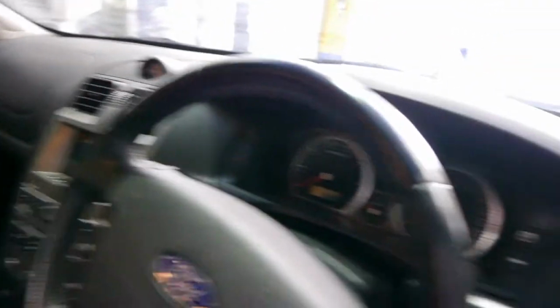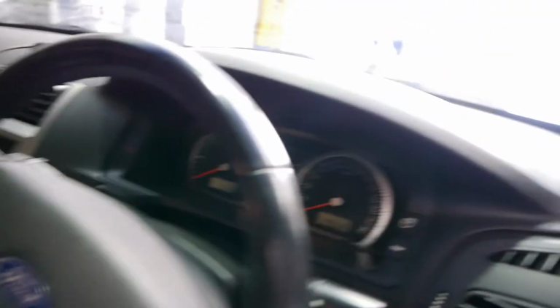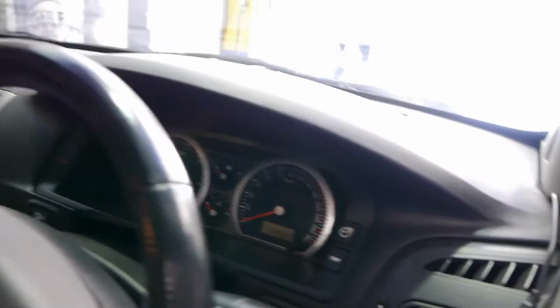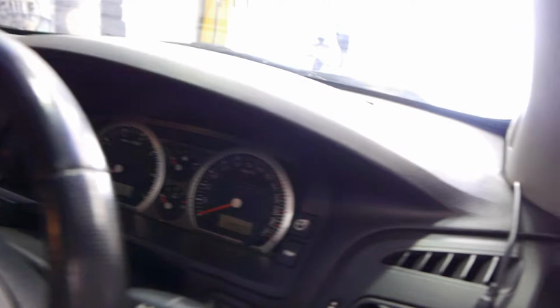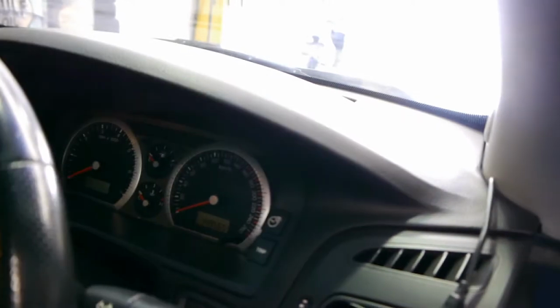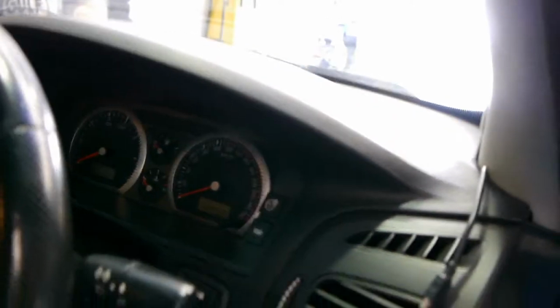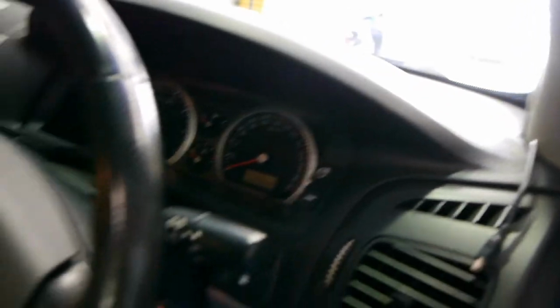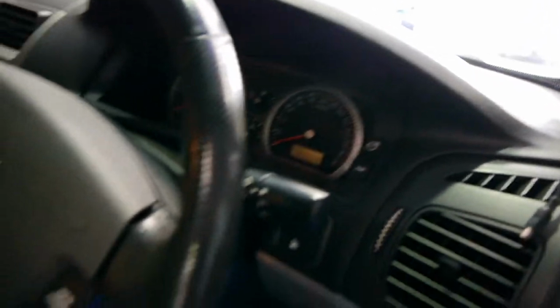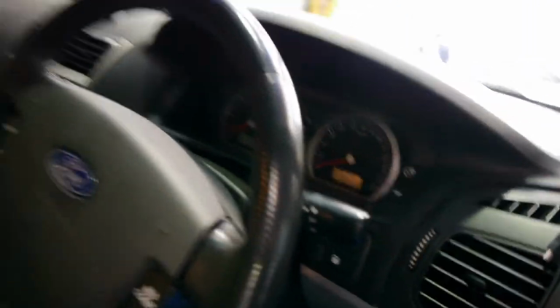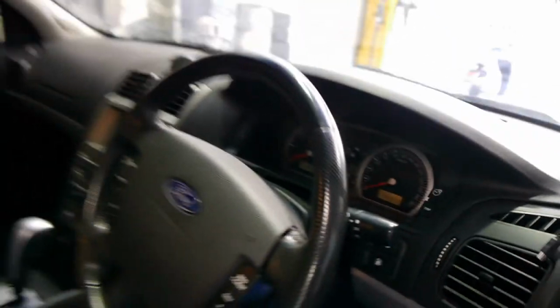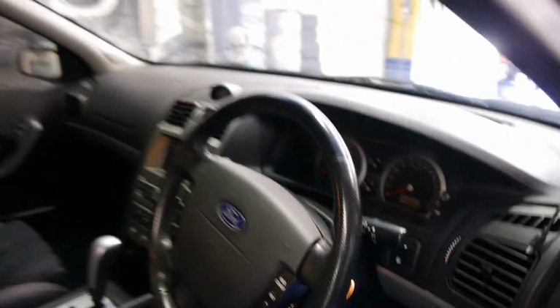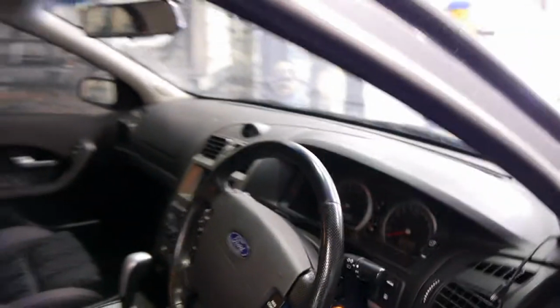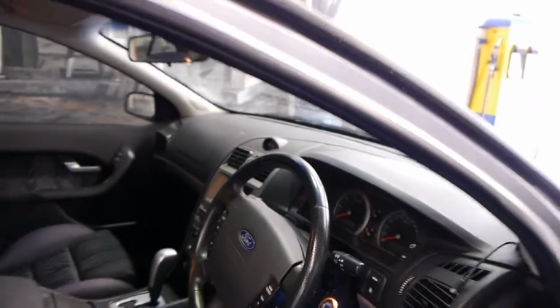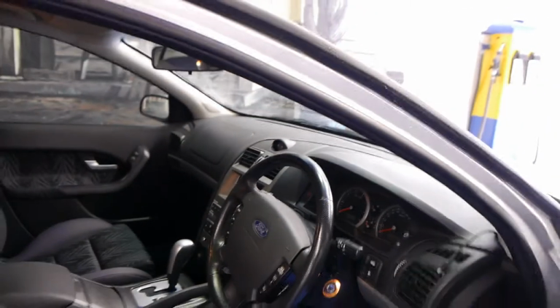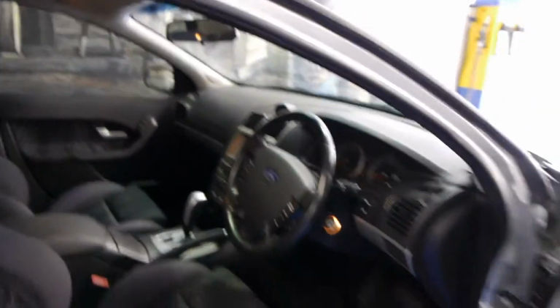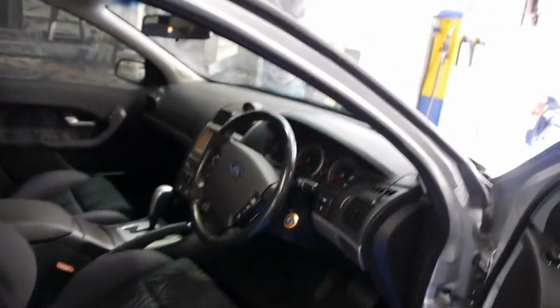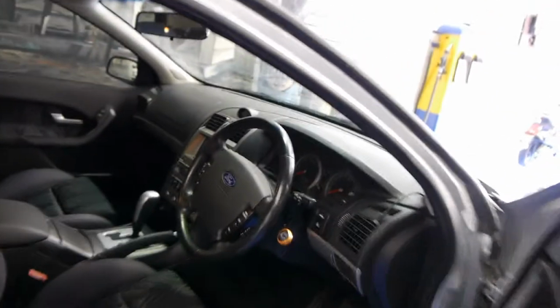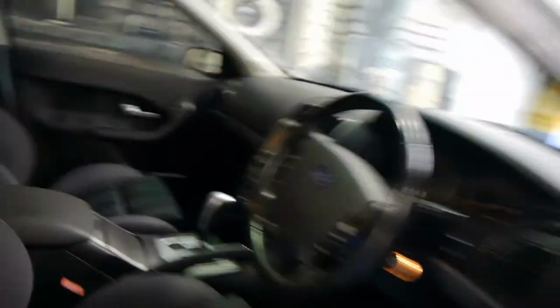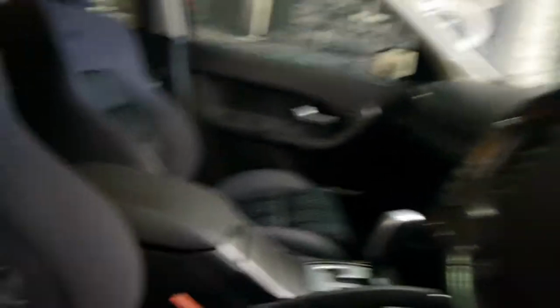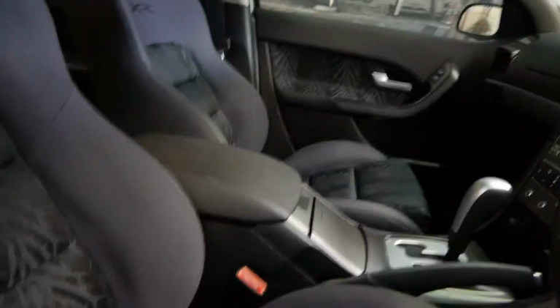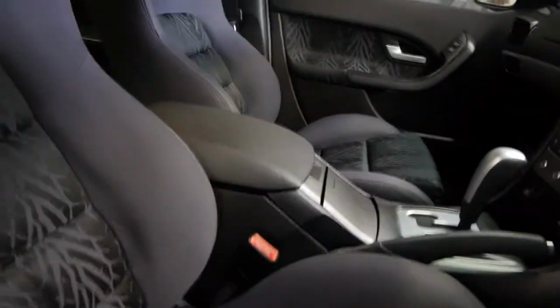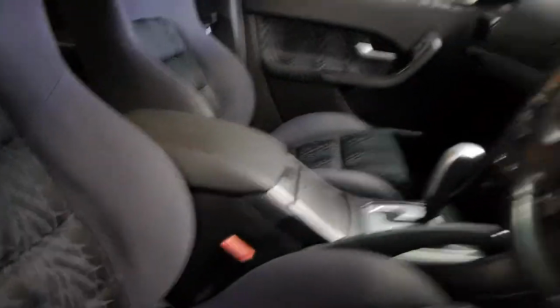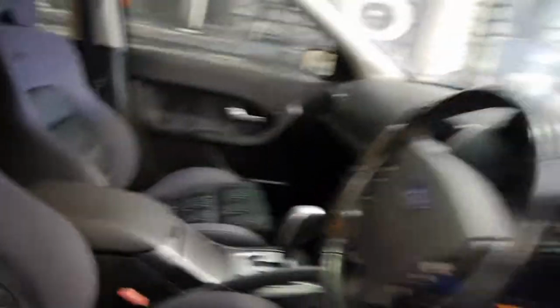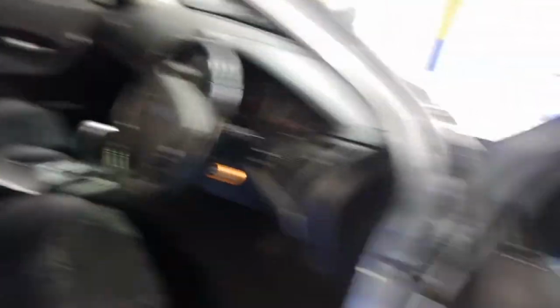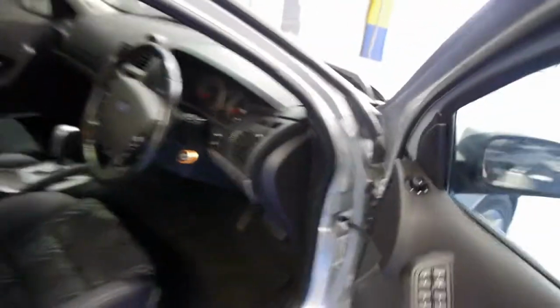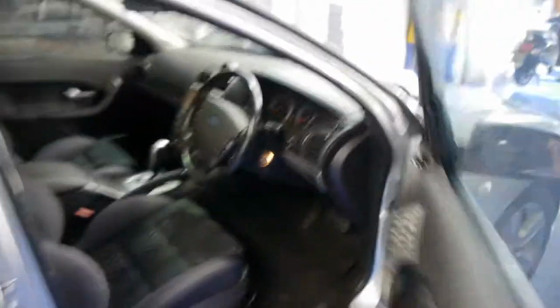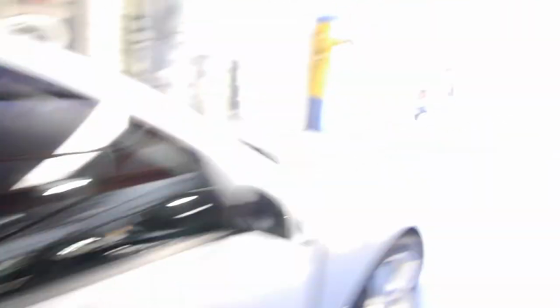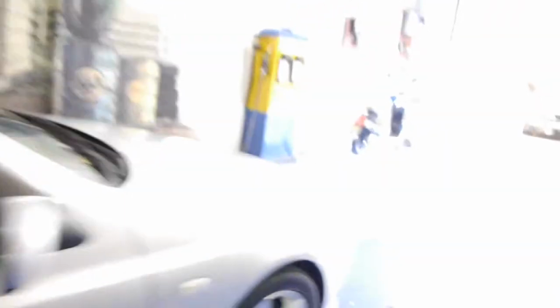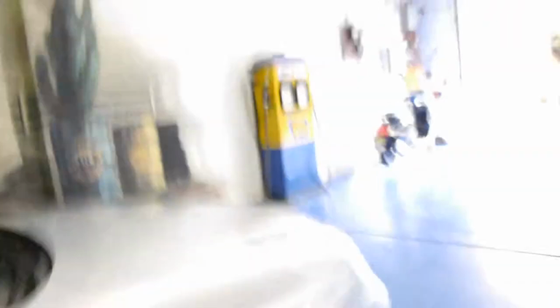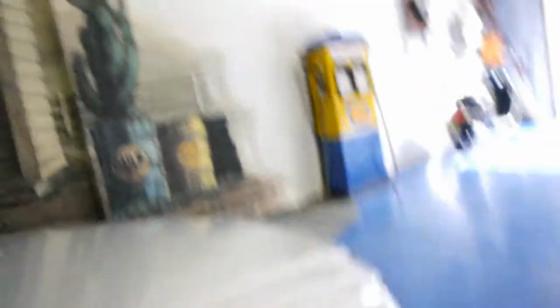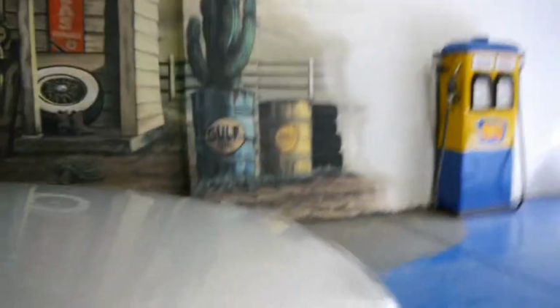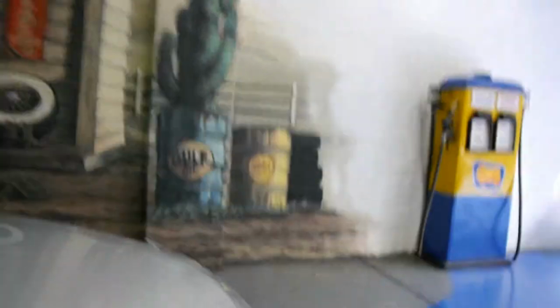We're in Marrickville, New South Wales, 101 to 103 Illawarra Road. I did take a few photos of underneath the bonnet, but I do want to show you on the video how good it is.